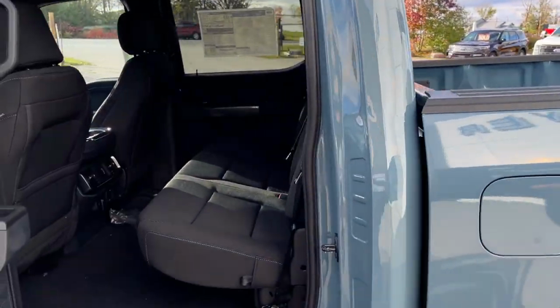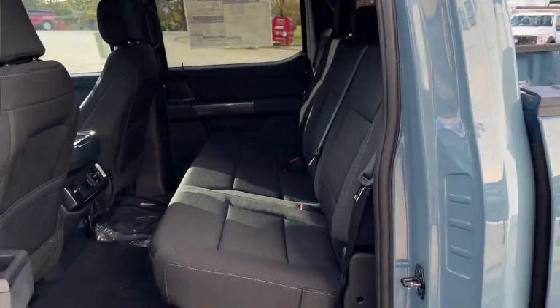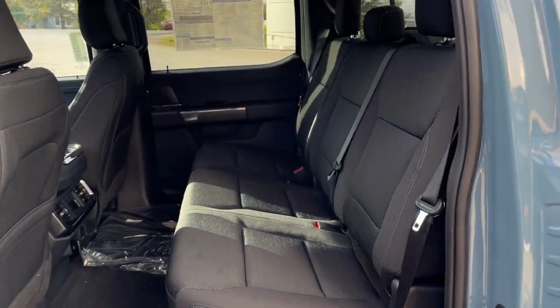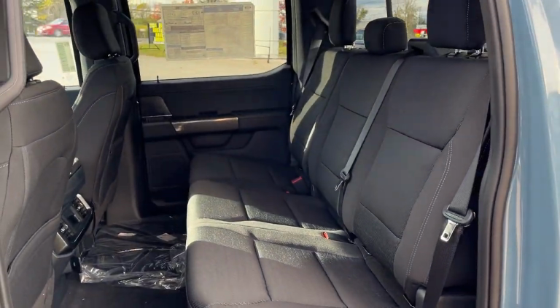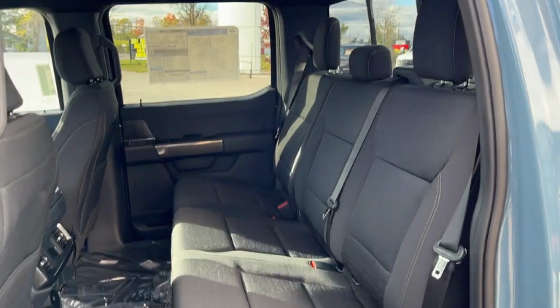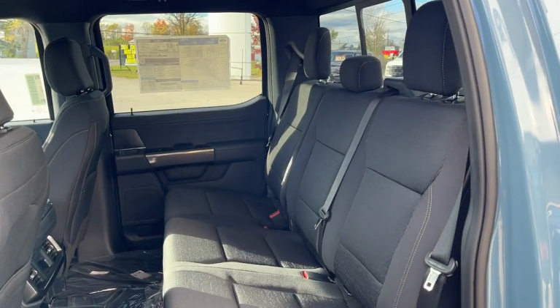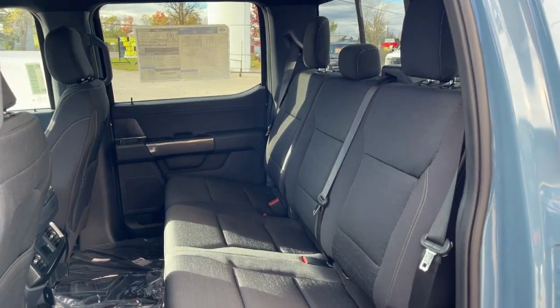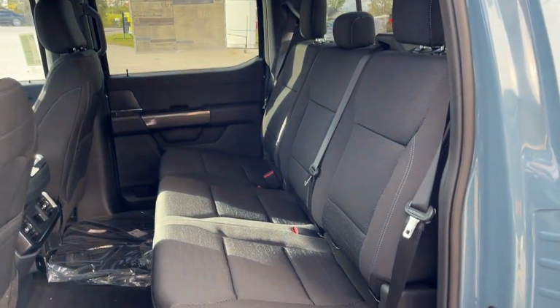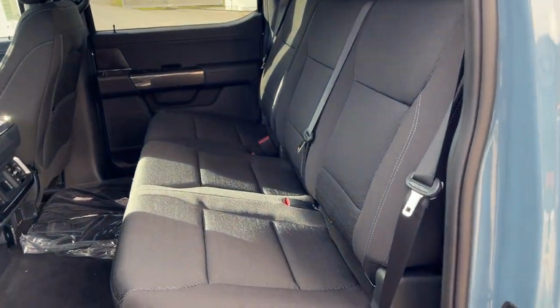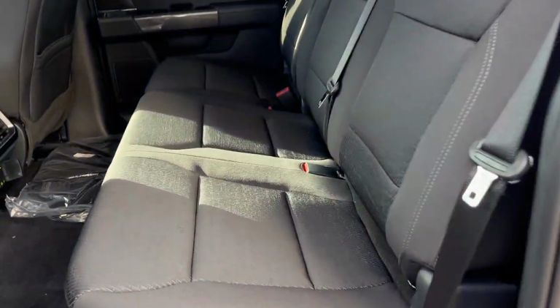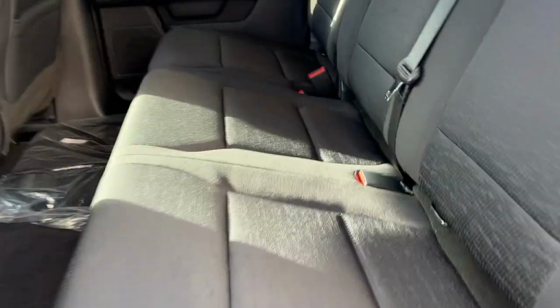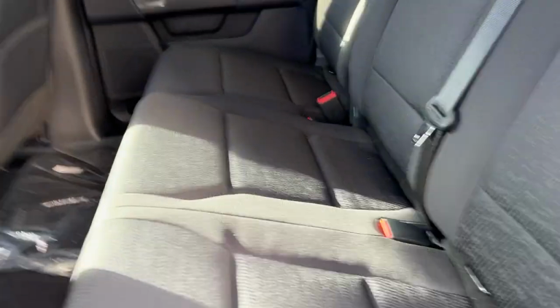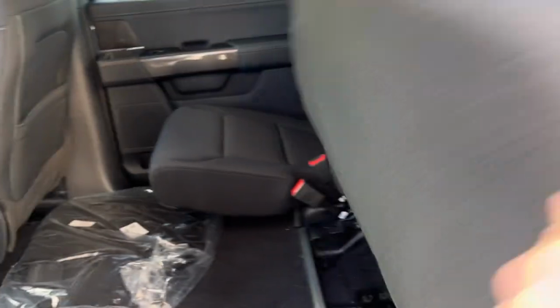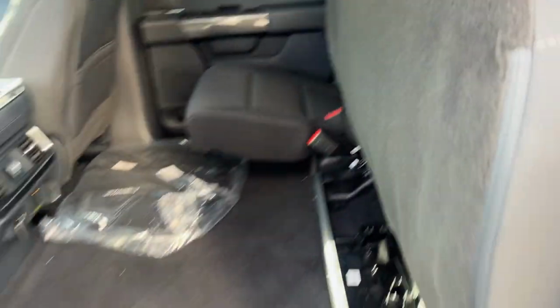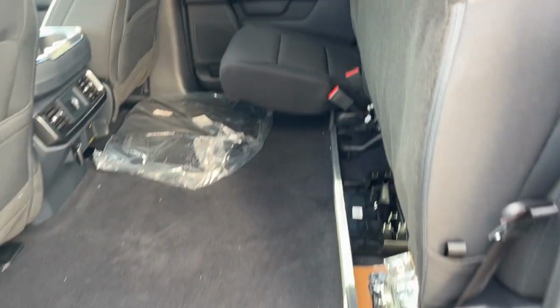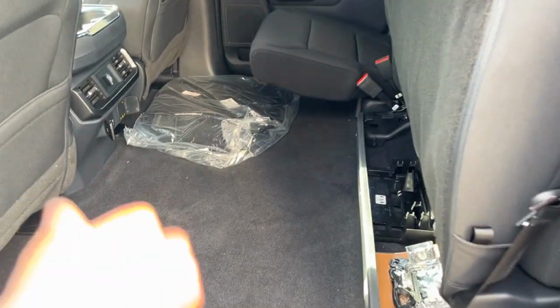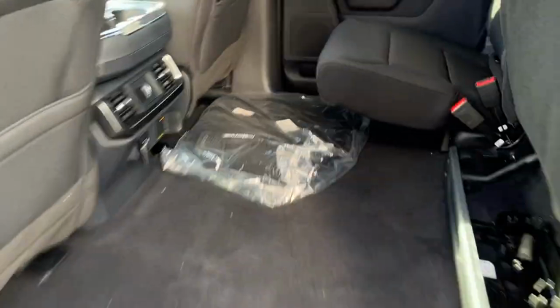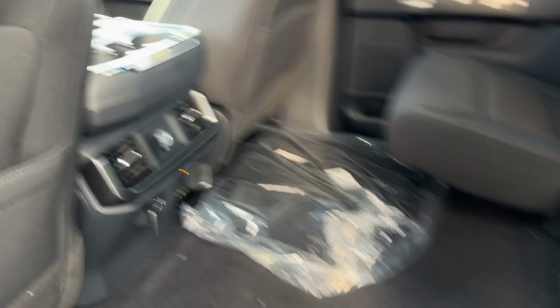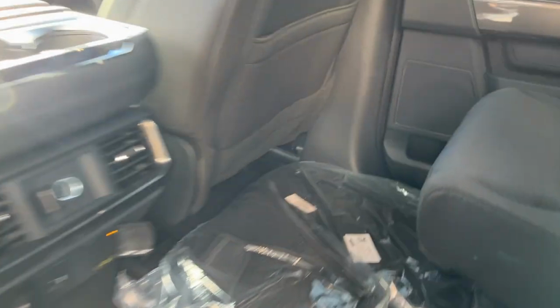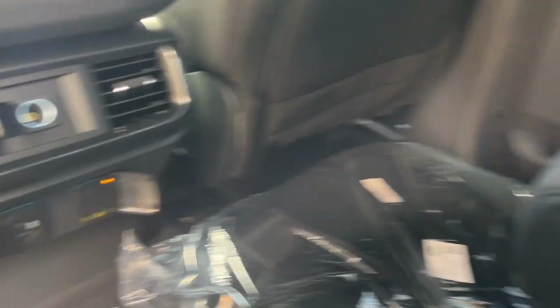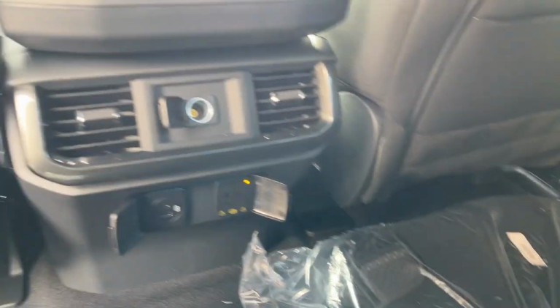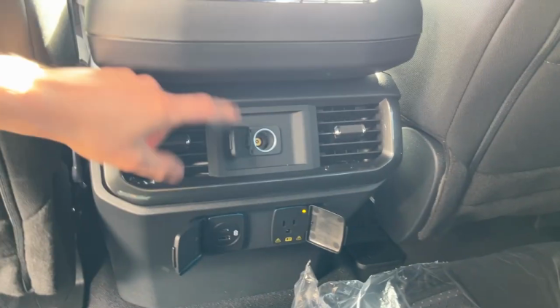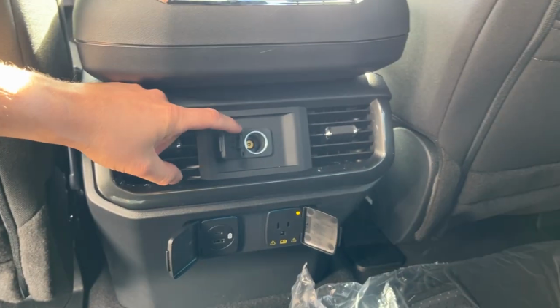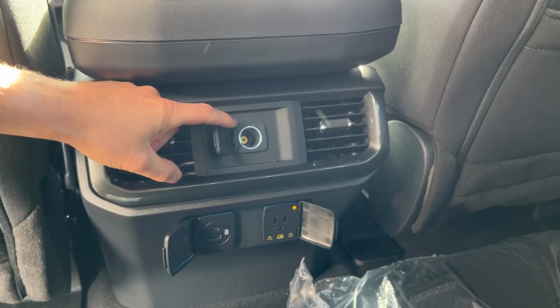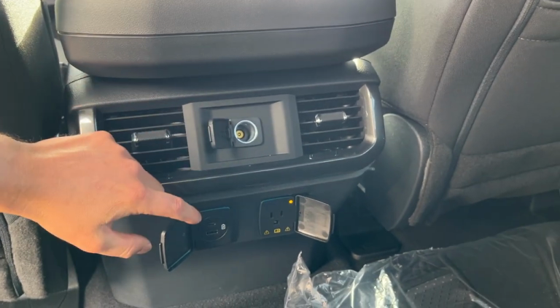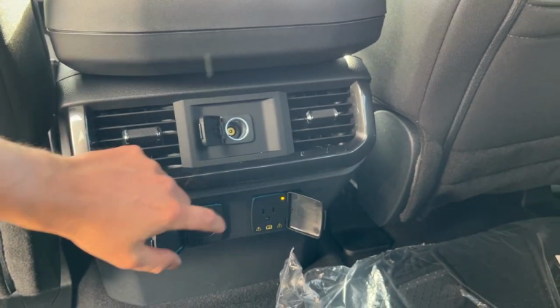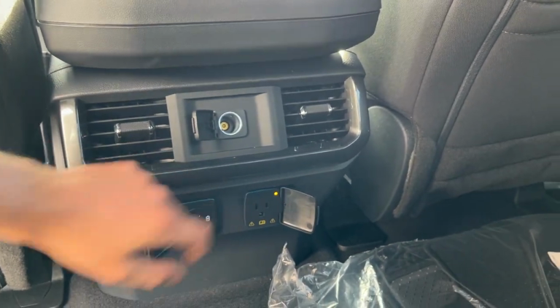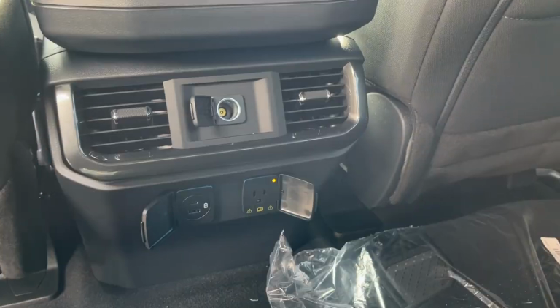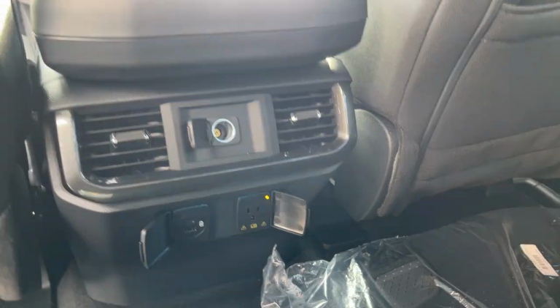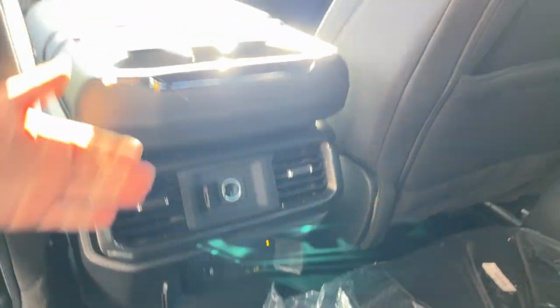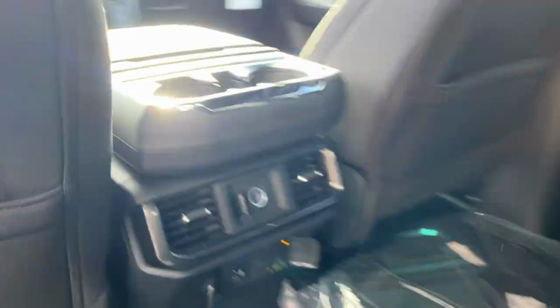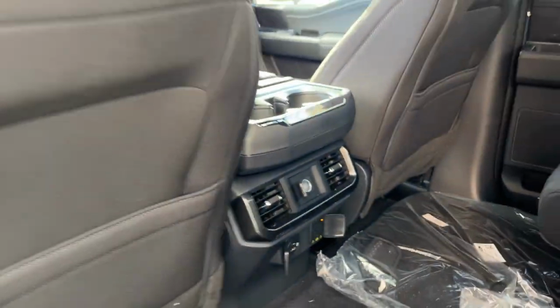Coming around to the SuperCrew cab, you have plenty of space back here and really comfortable black sport cloth seats that fold up for even more storage space. You do have carpet mats, and then you also have your 12-volt power, a couple USBs, and your three-prong power, as well as your own climate vents.